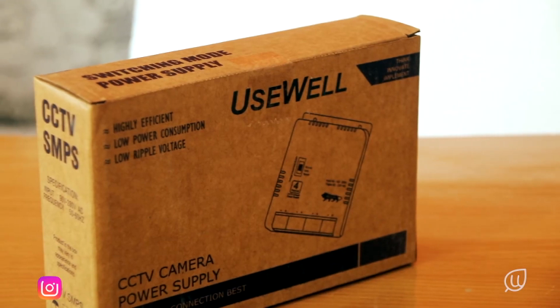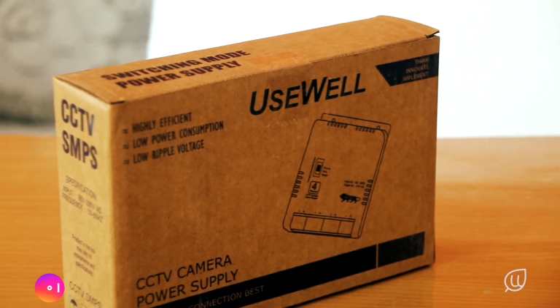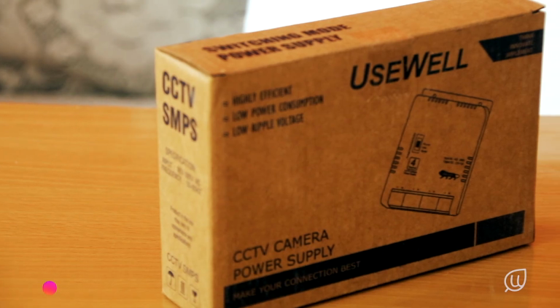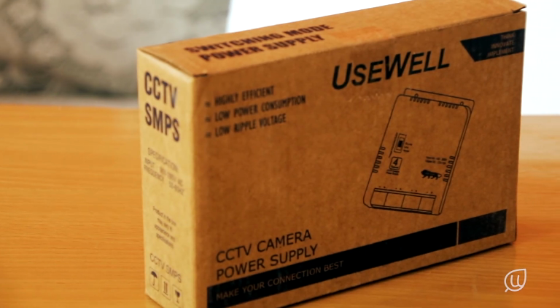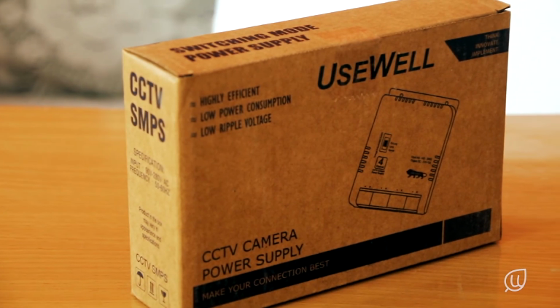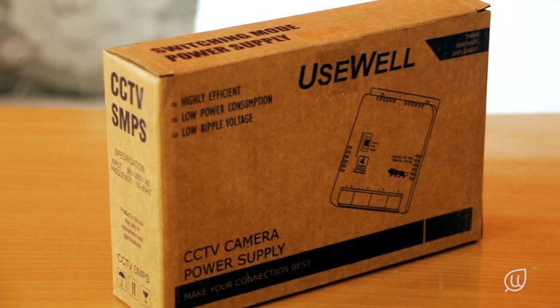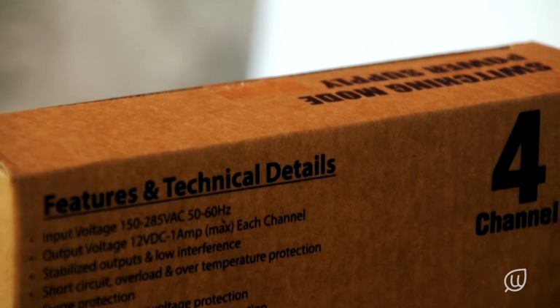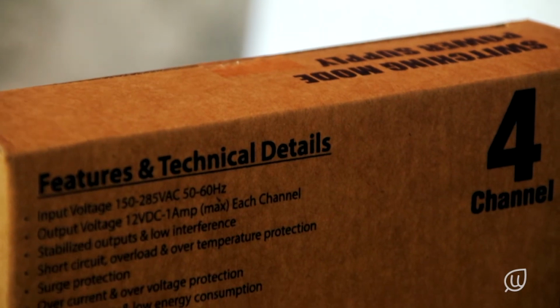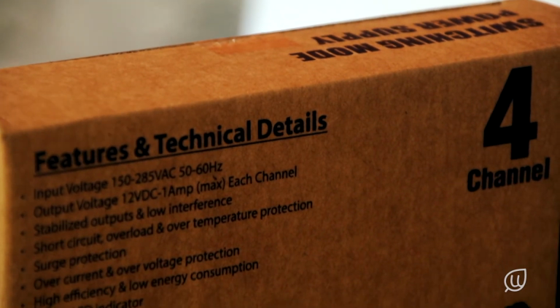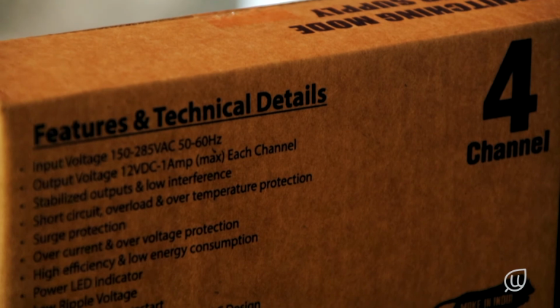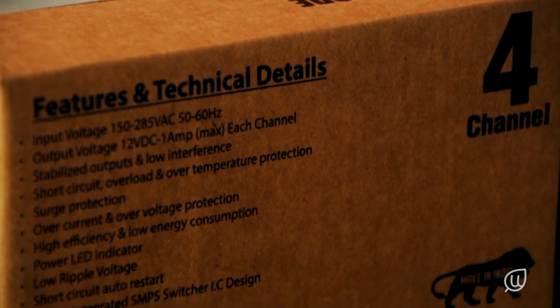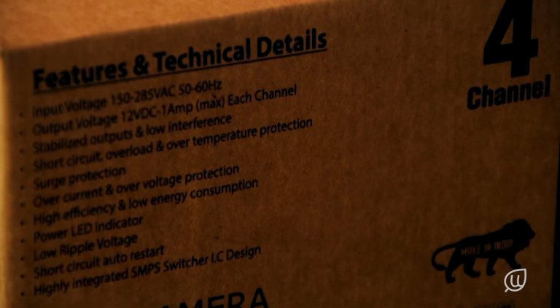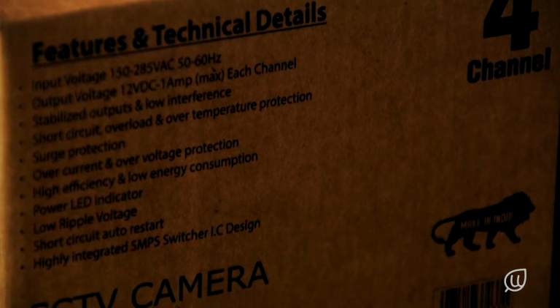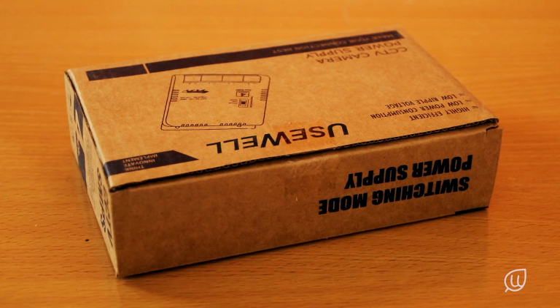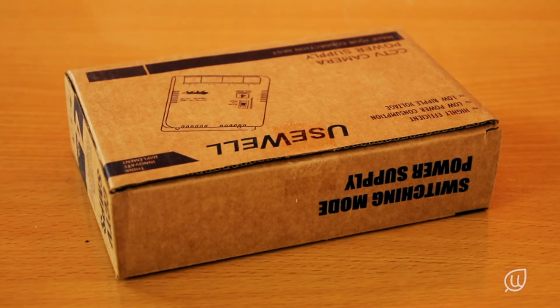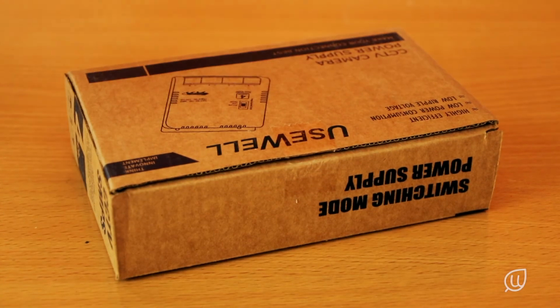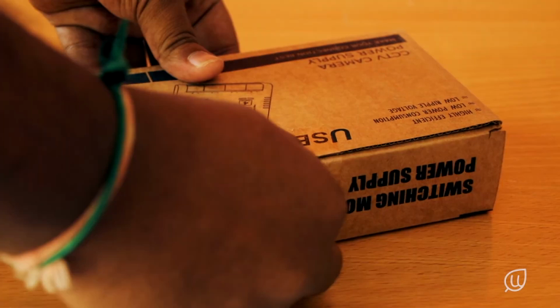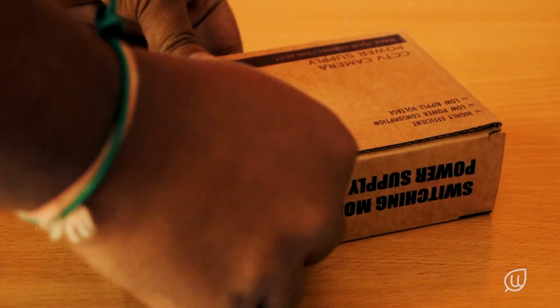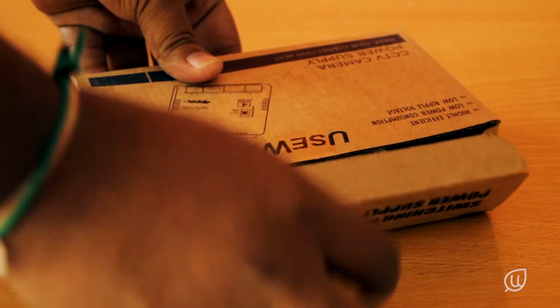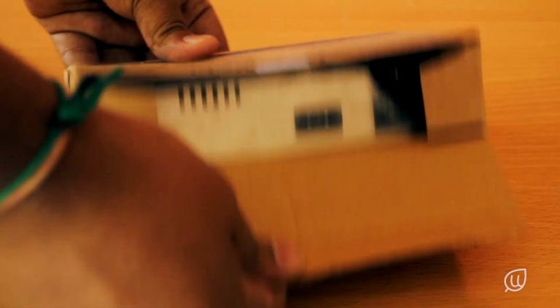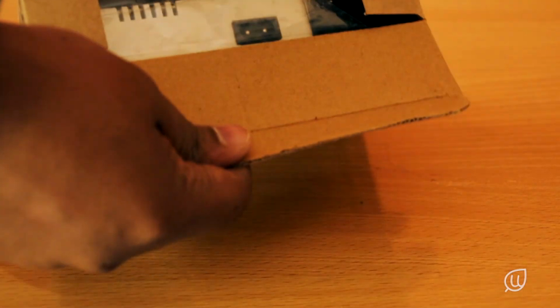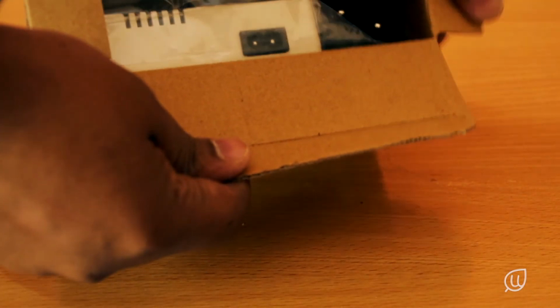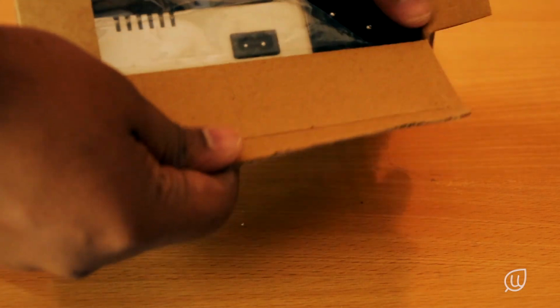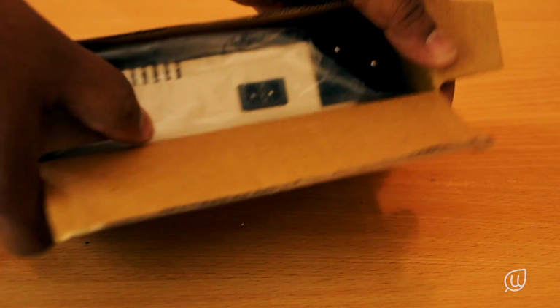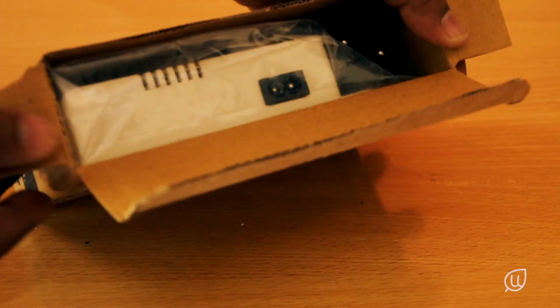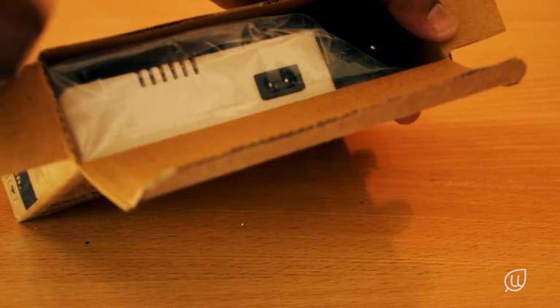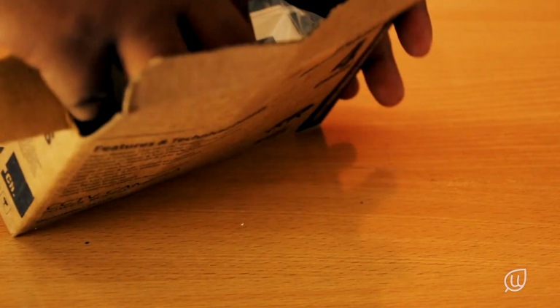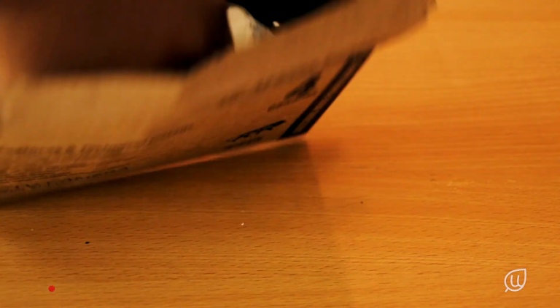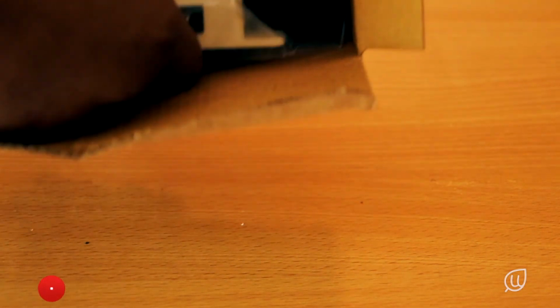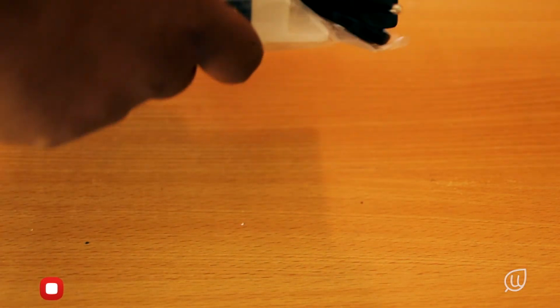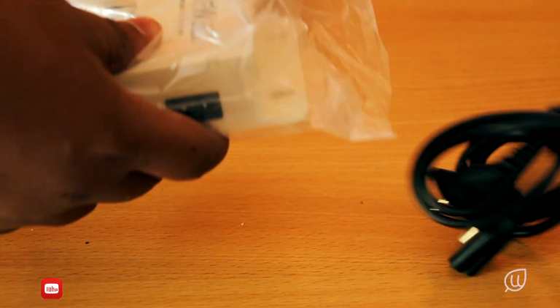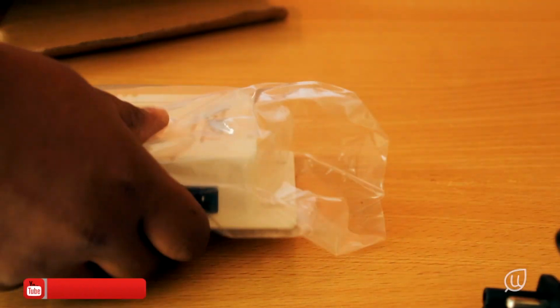Next let us open the power supply device for the cameras. As we know this is a 4-channel DVR, so we have ordered a 4-channel power supply for it. This is the power supply device for the cameras.